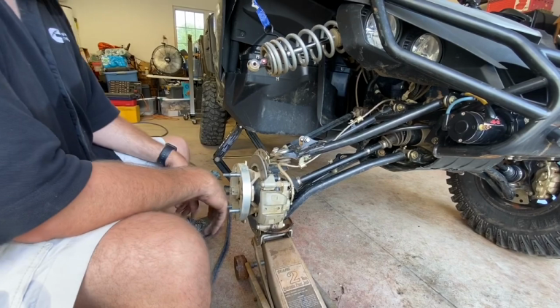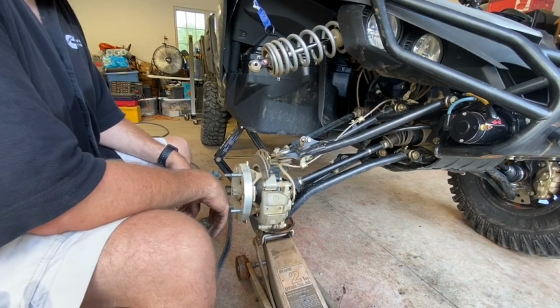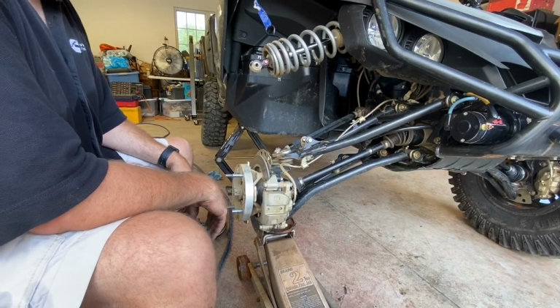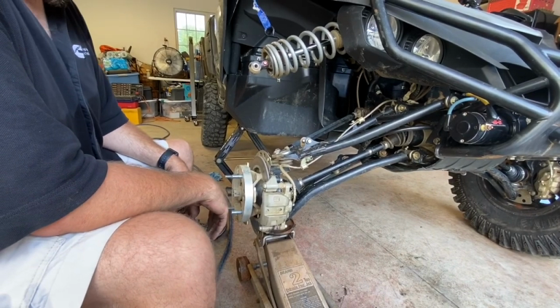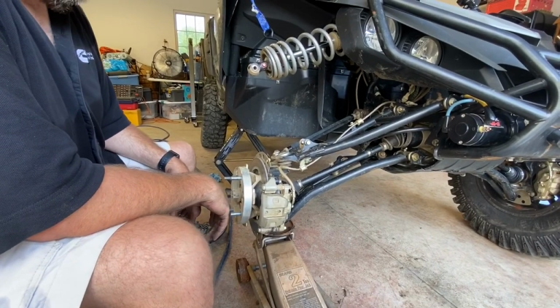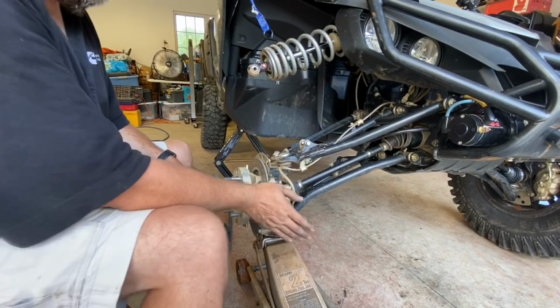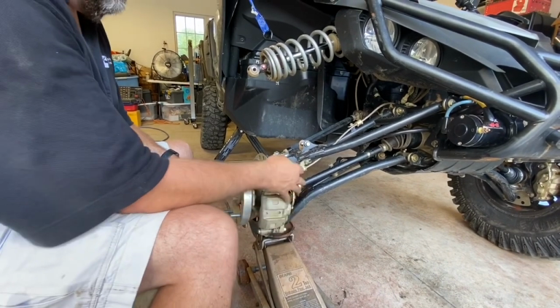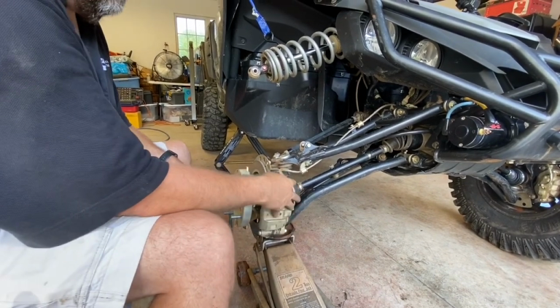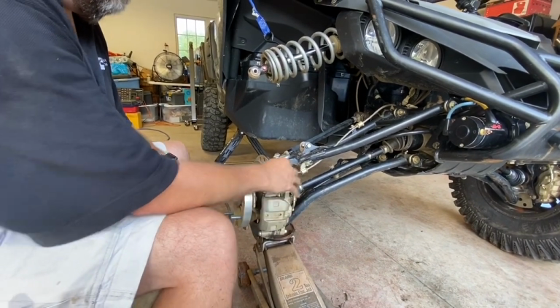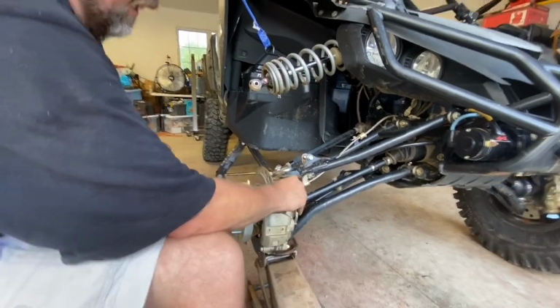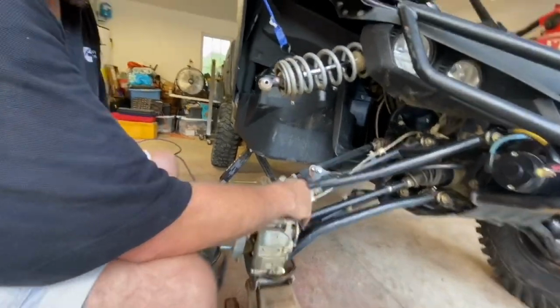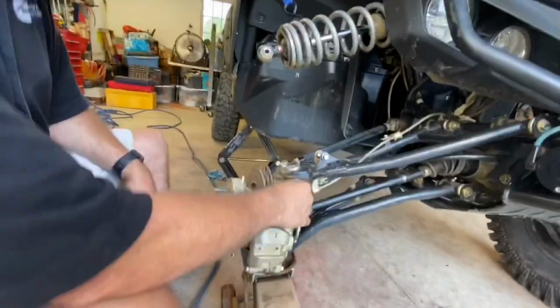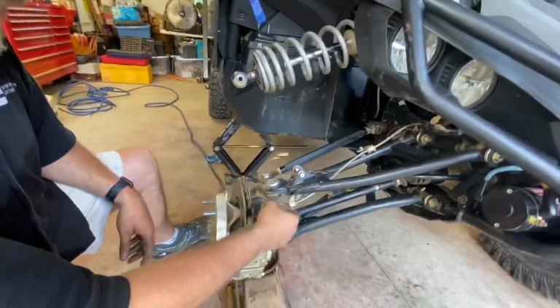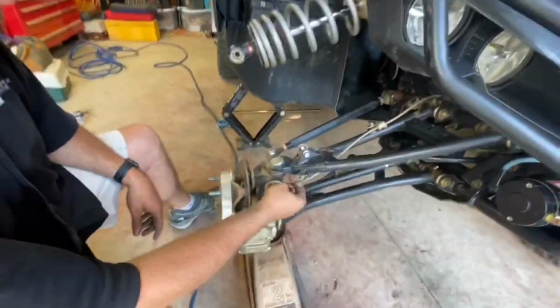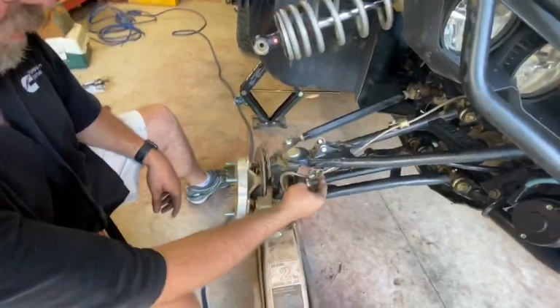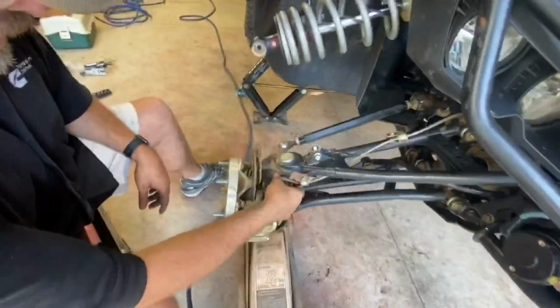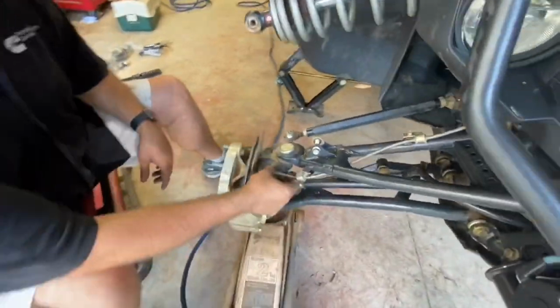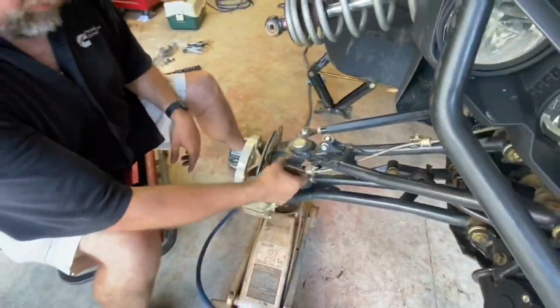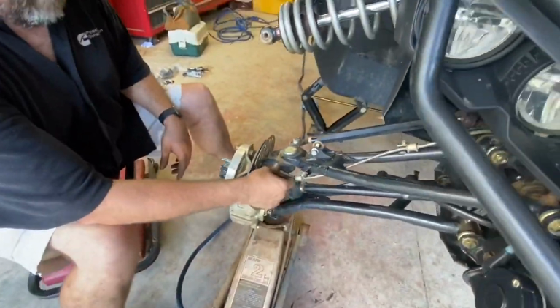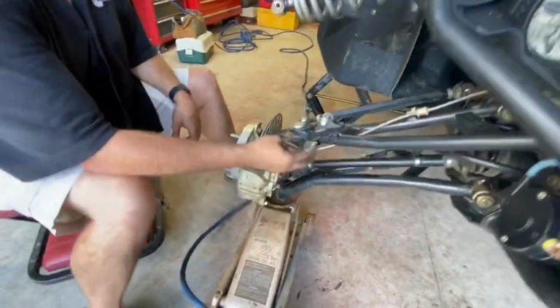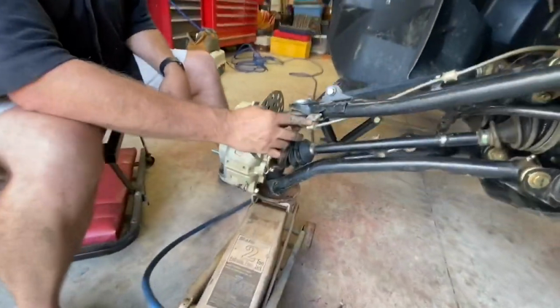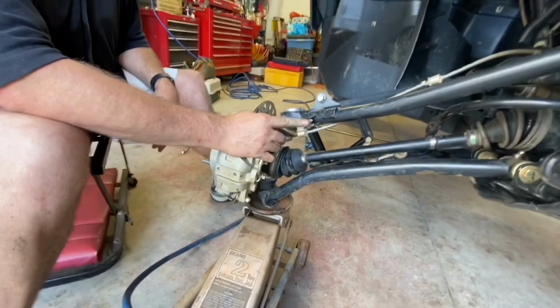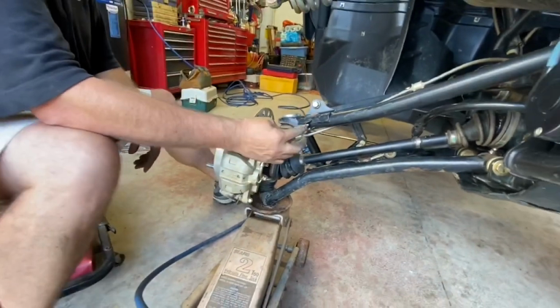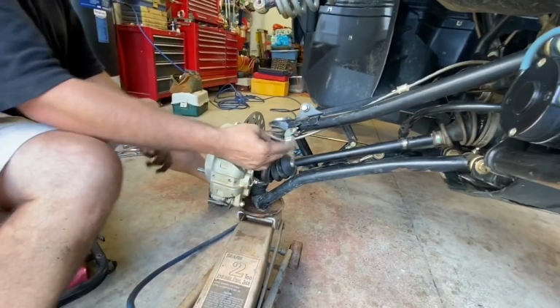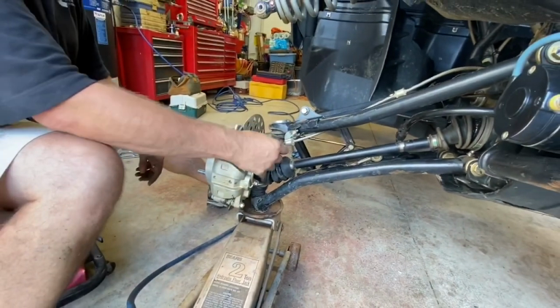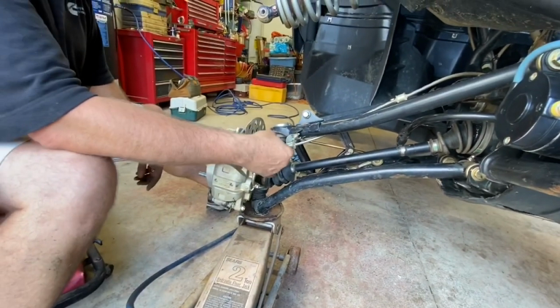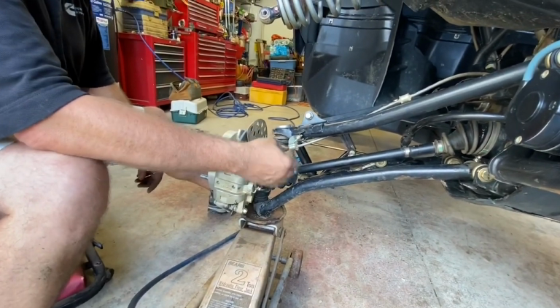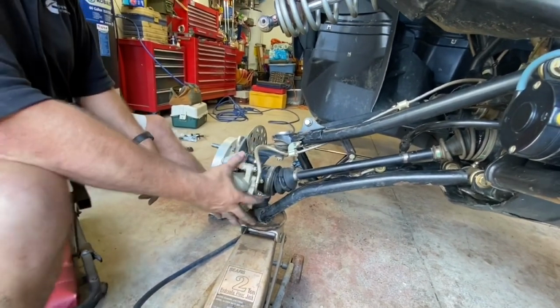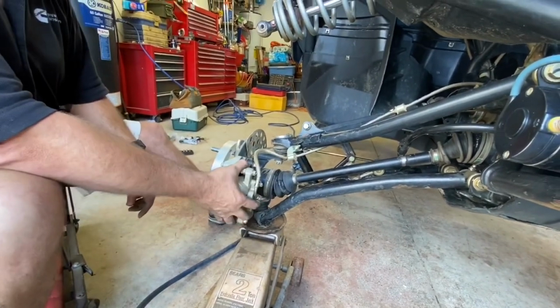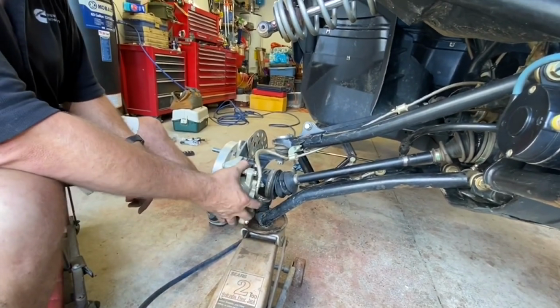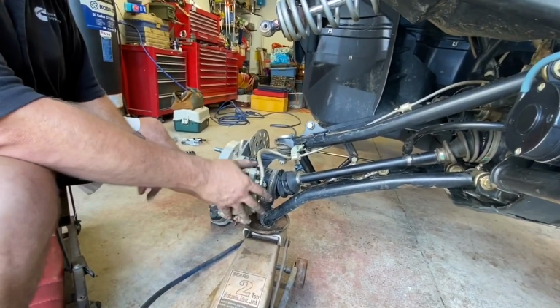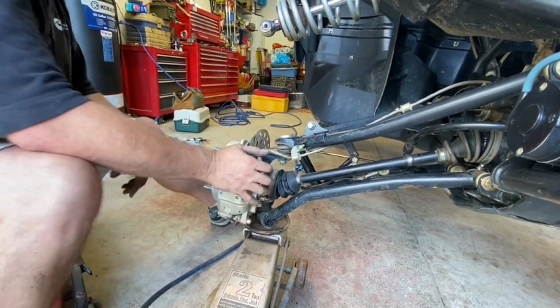The next thing we want to do is go ahead and pull this caliper loose. When we start letting some of this down, I don't want to put this brake line in a bind. So I'm going to take a 10 millimeter and pull the head of this line off here first, then take this caliper and move it back up out of the way.